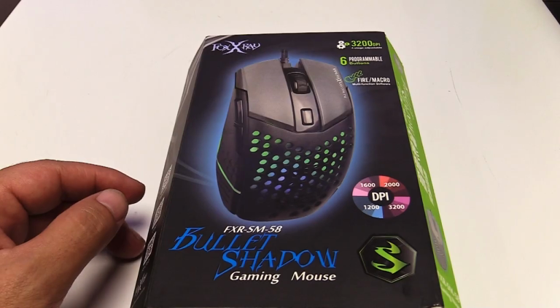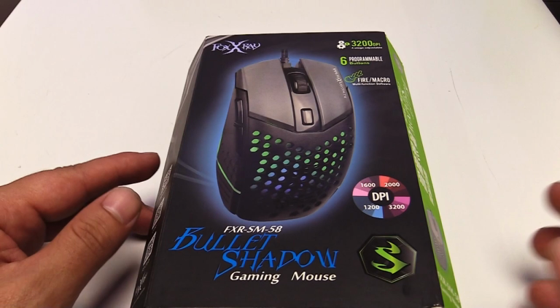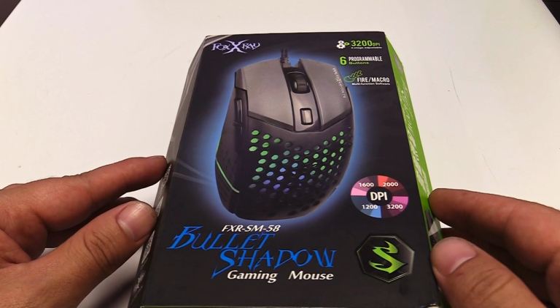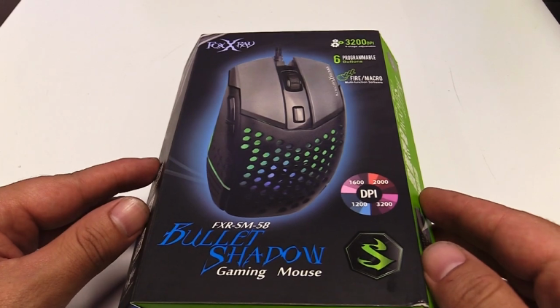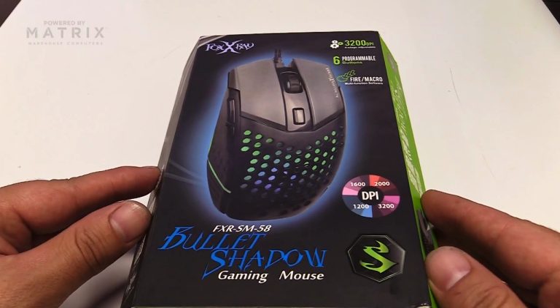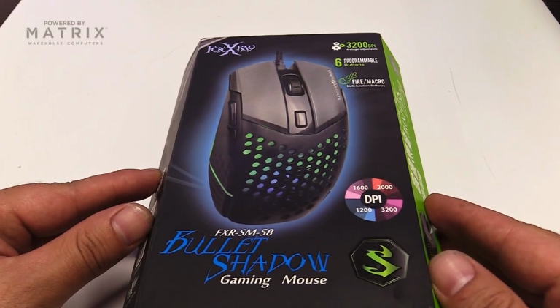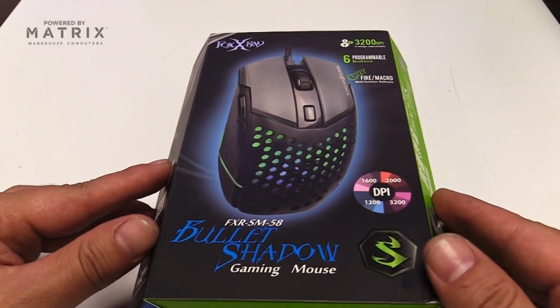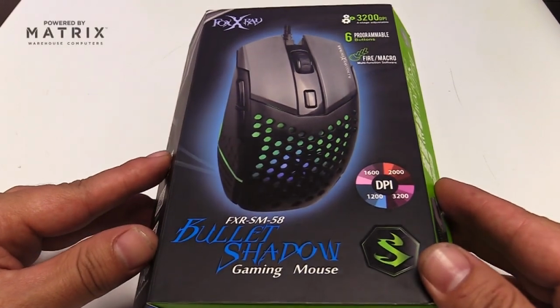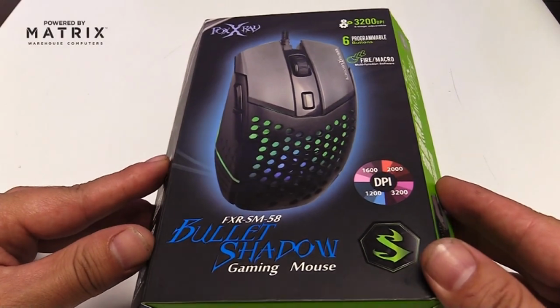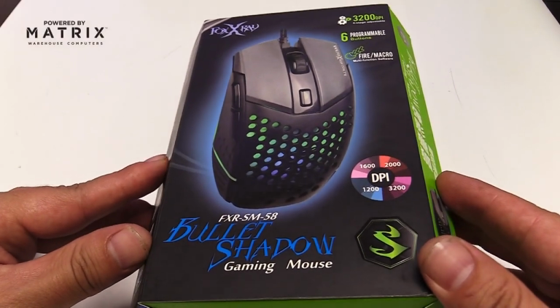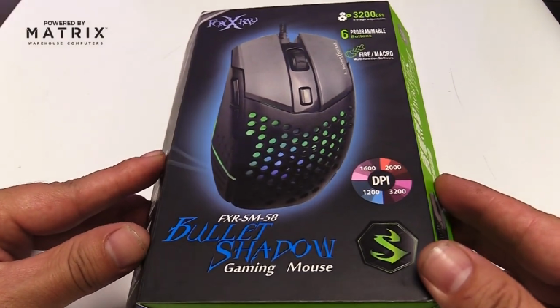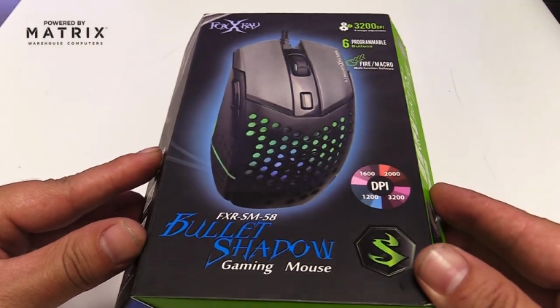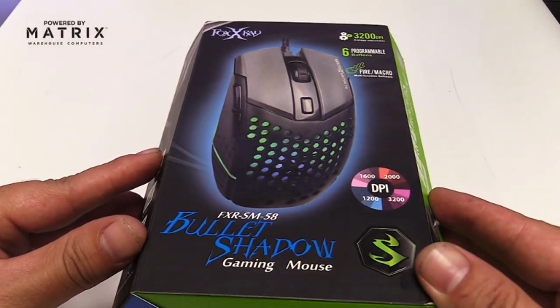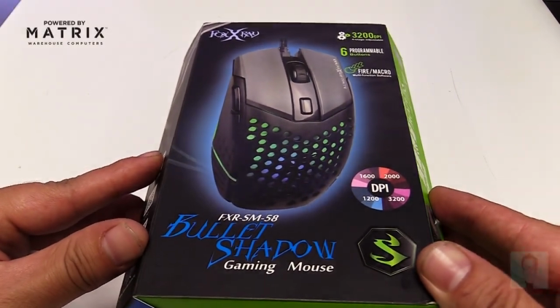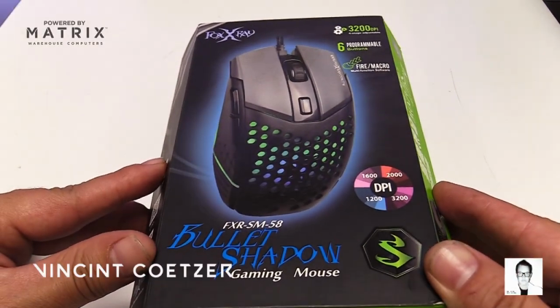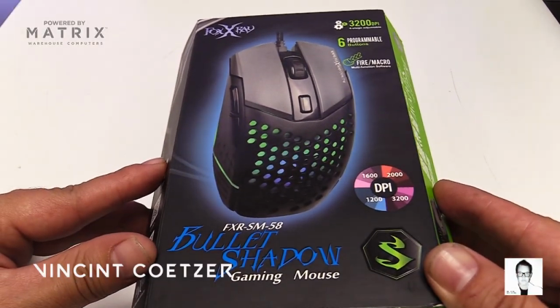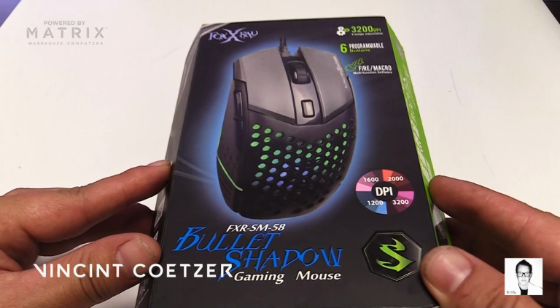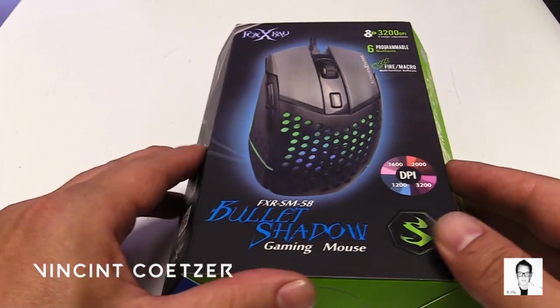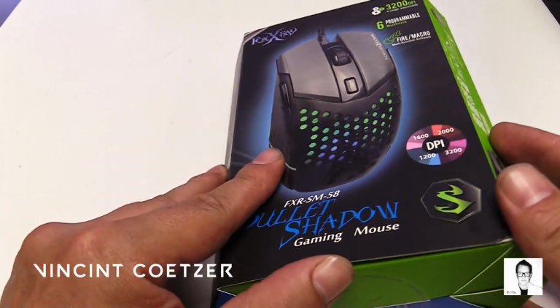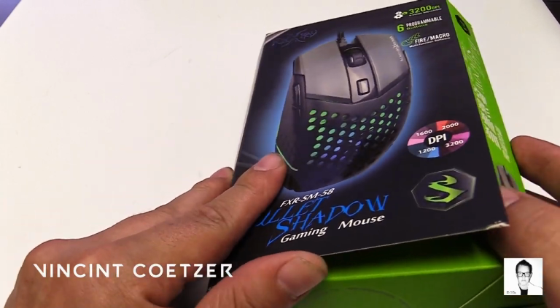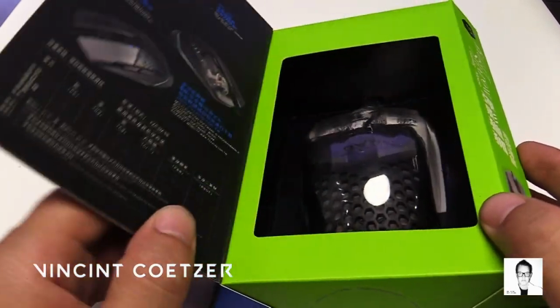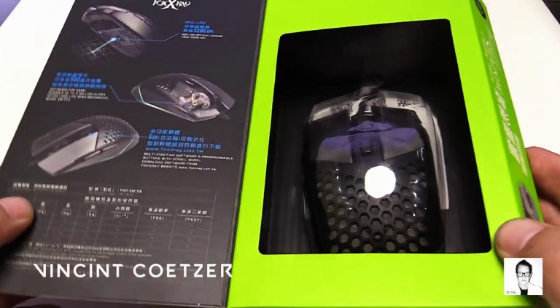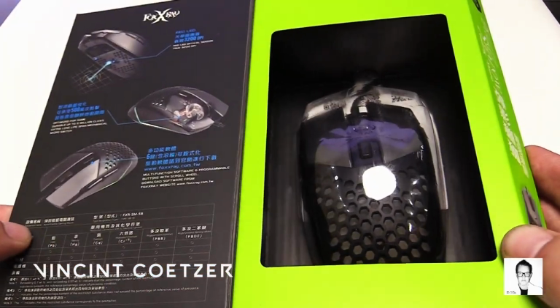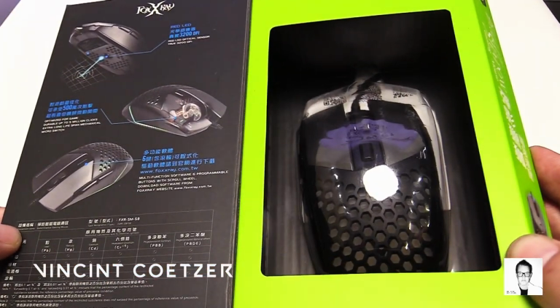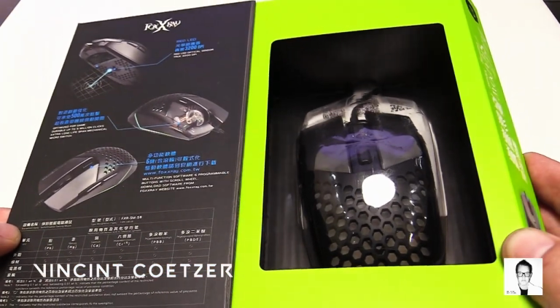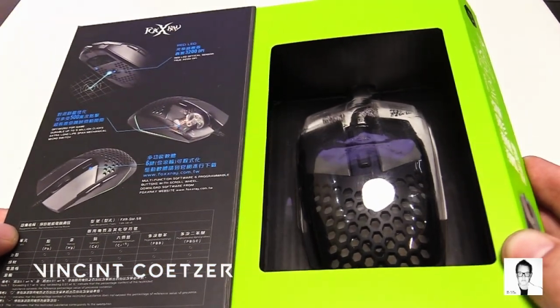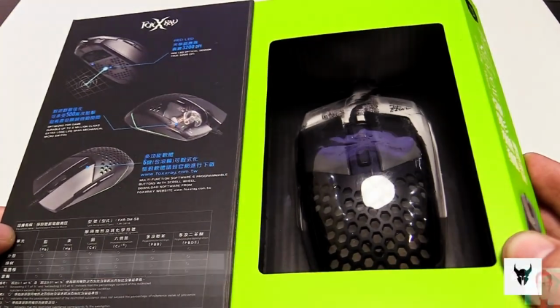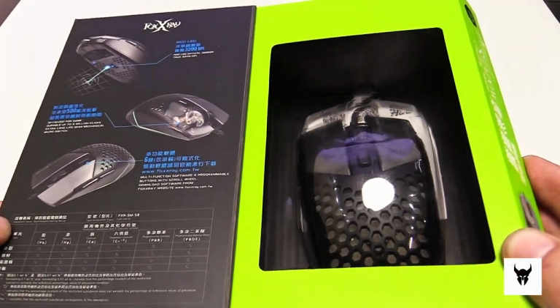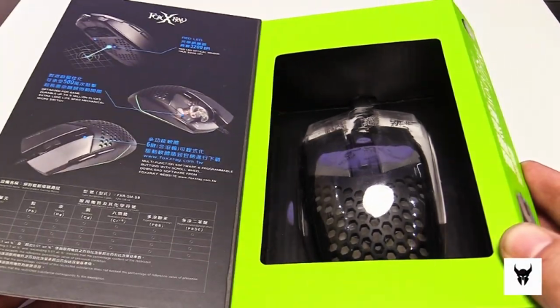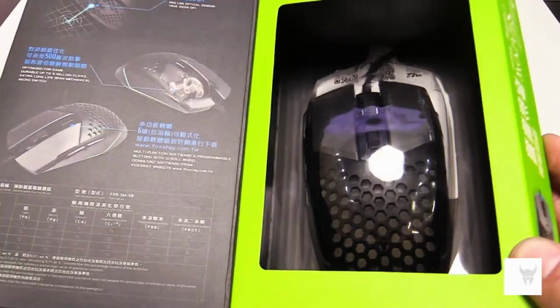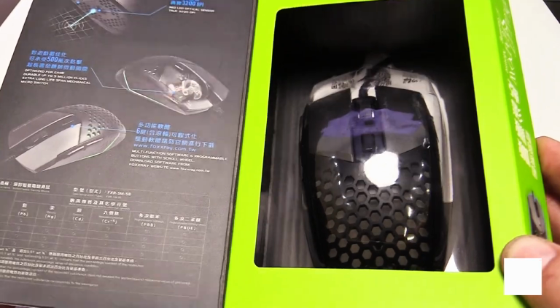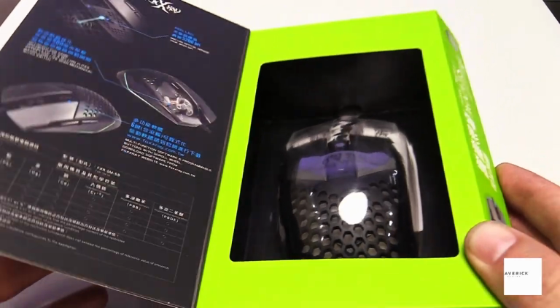Welcome everyone to a brand new unboxing — the Fox Ray Bullet Shadow gaming mouse. My name is Vincent from Maverick Gaming. I'm pretty excited about this one, let's see what we get in the box.